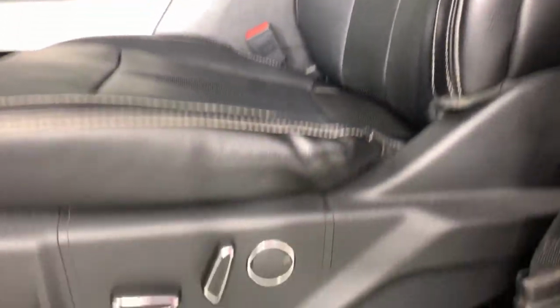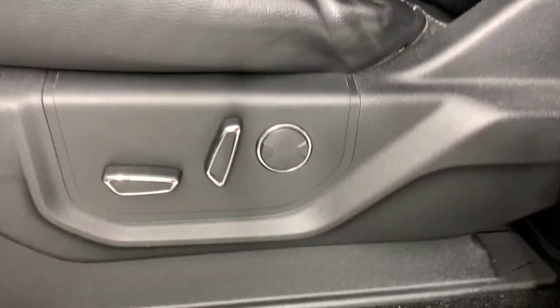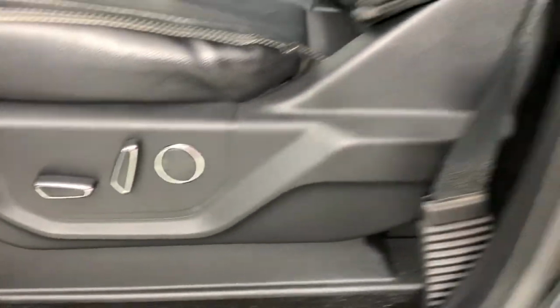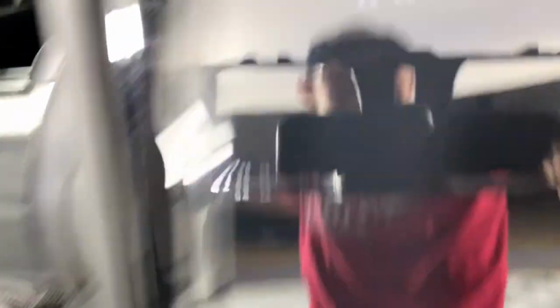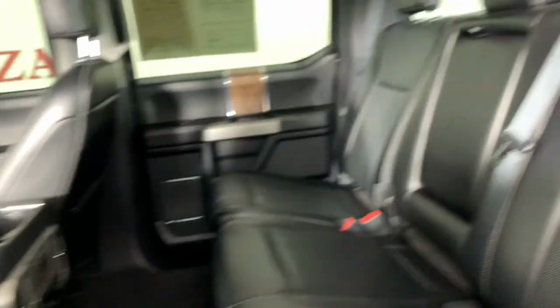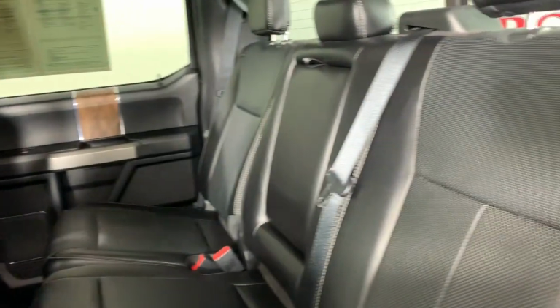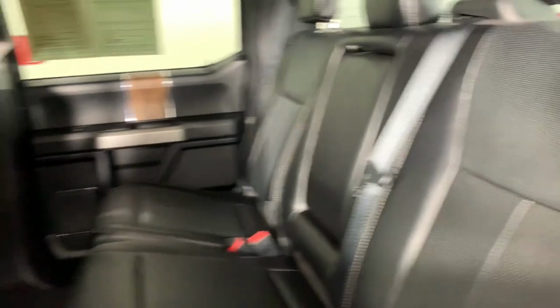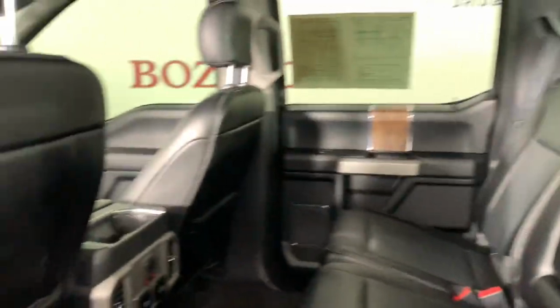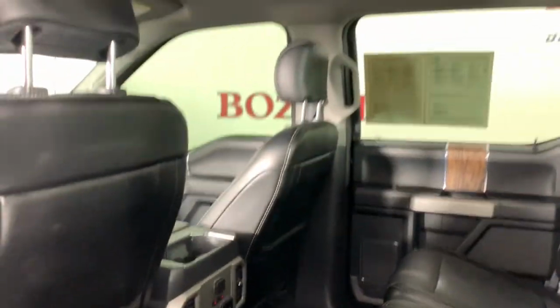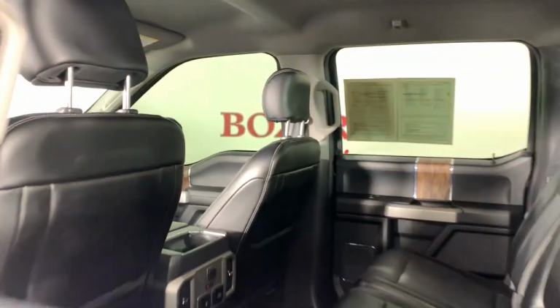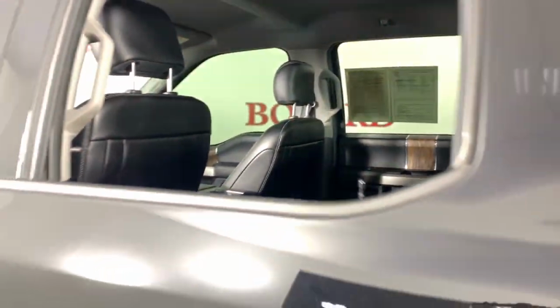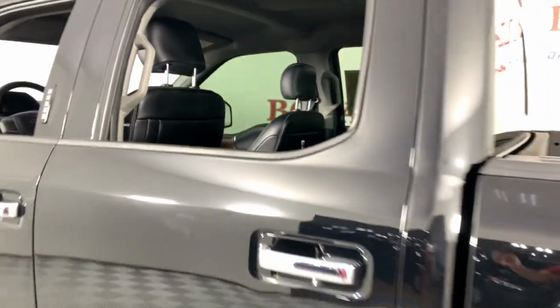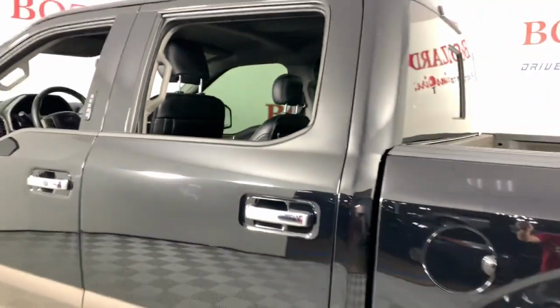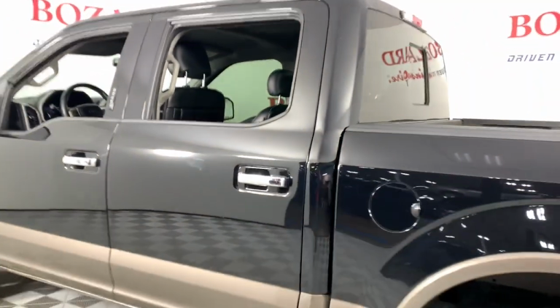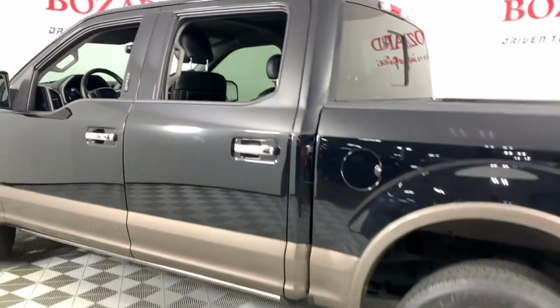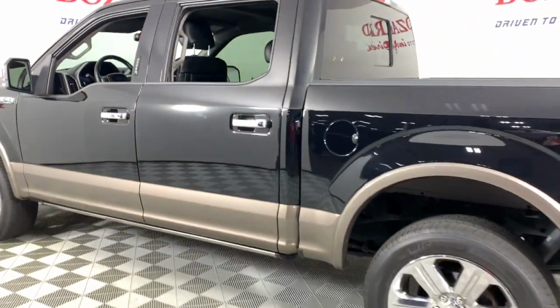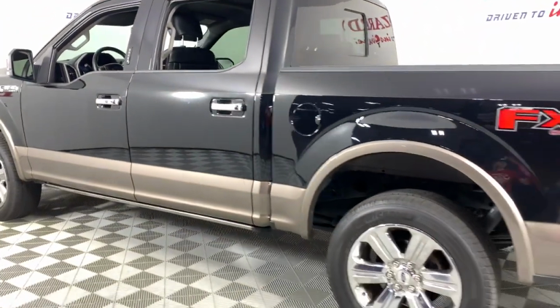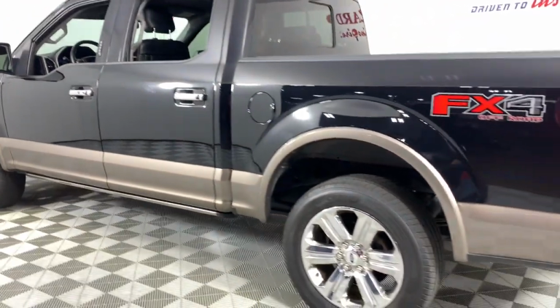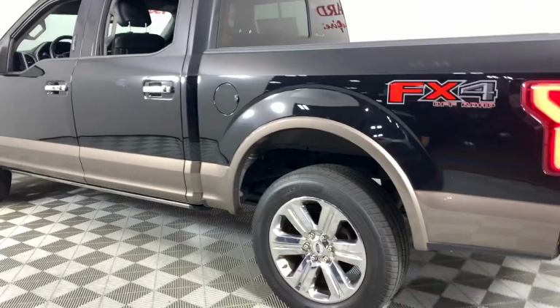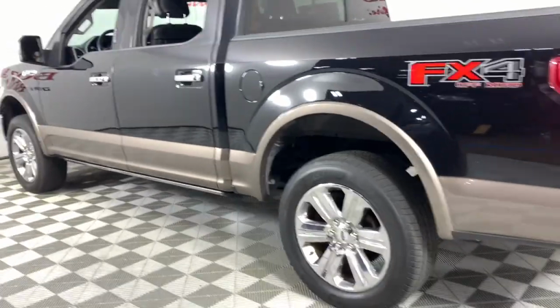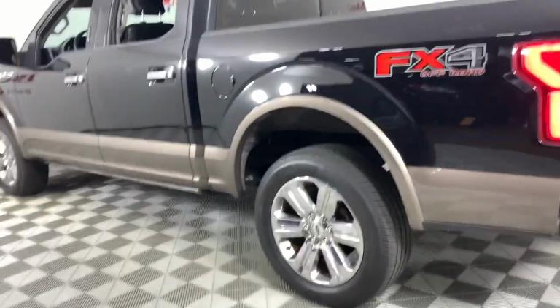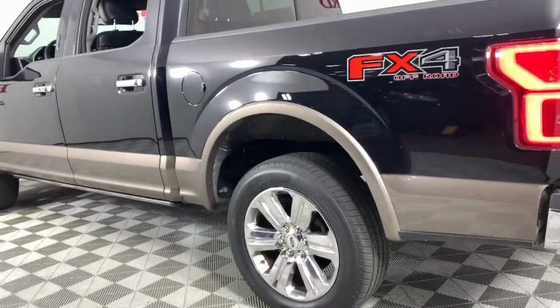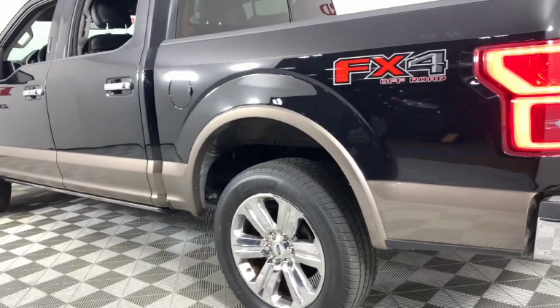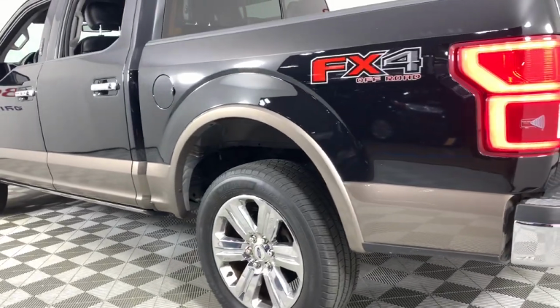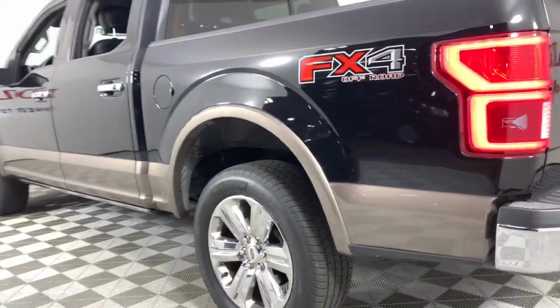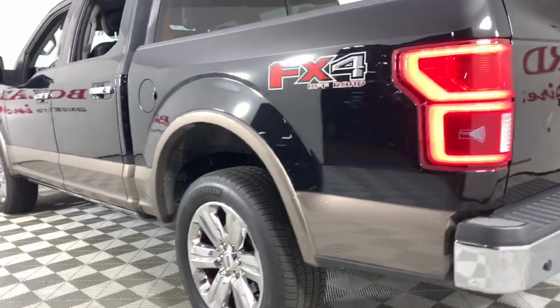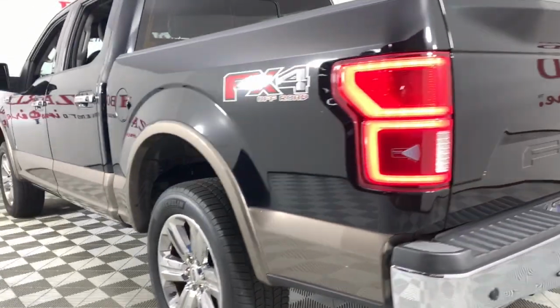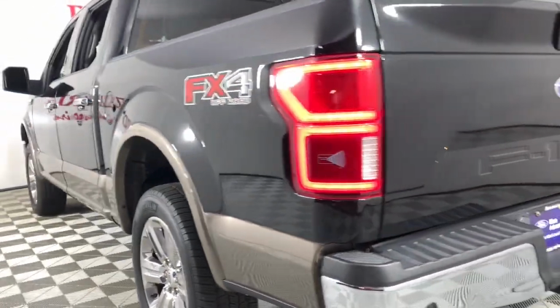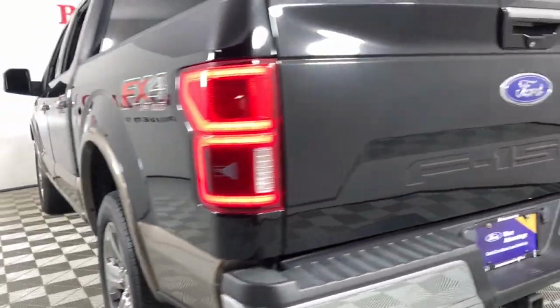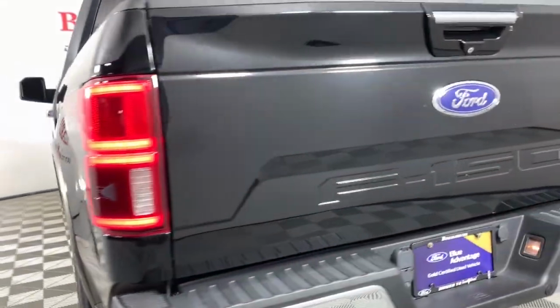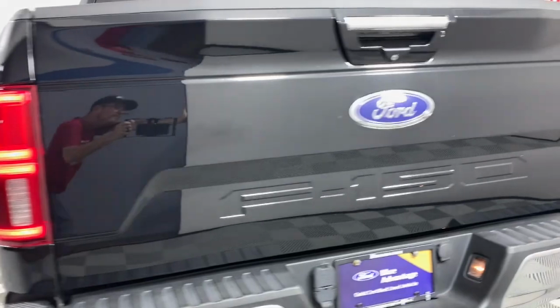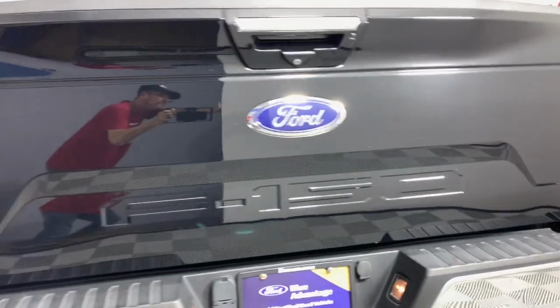Keyless entry, satellite radio, power passenger seat, fog lamps, aluminum wheels, trailer hitch, heated front seat, alarm, steering wheel audio controls, electronic stability control.